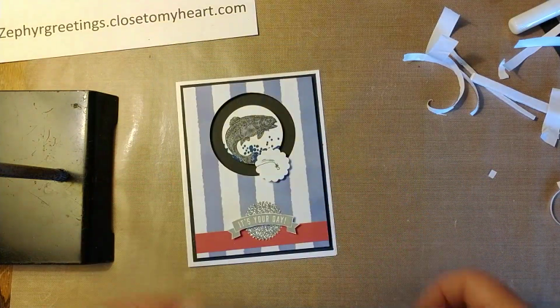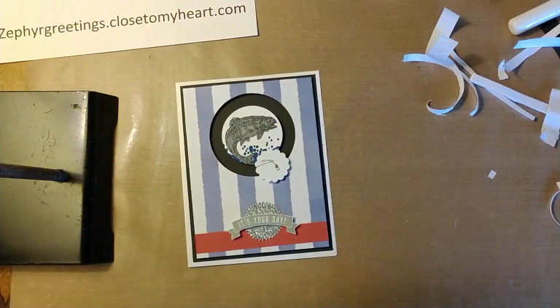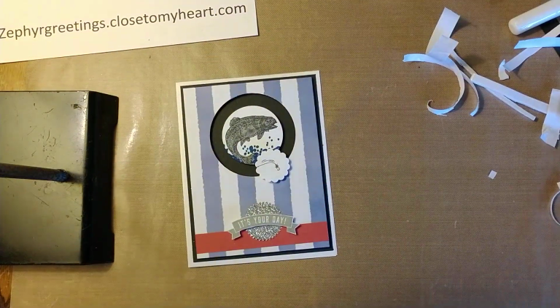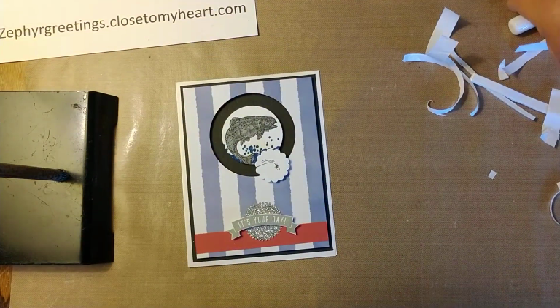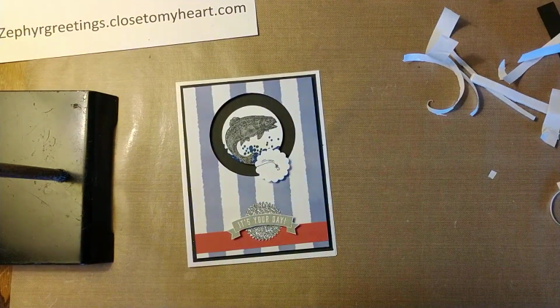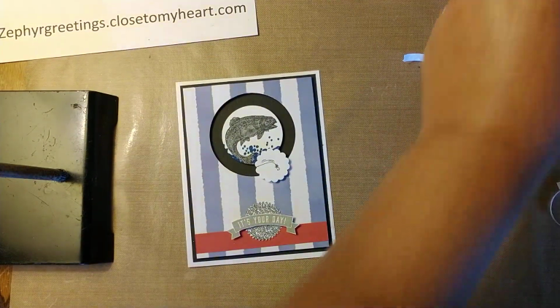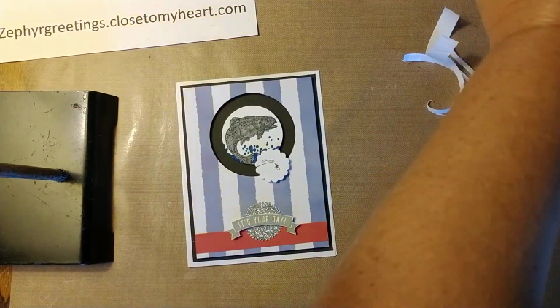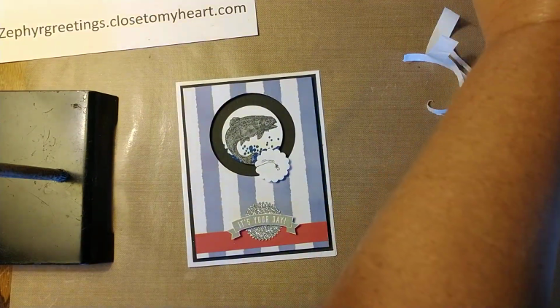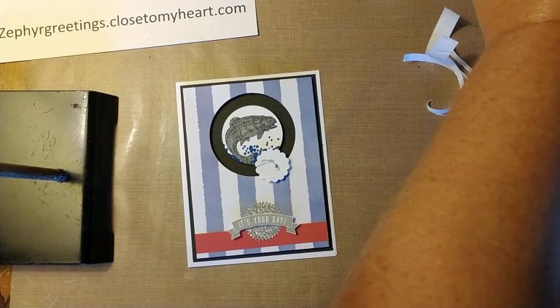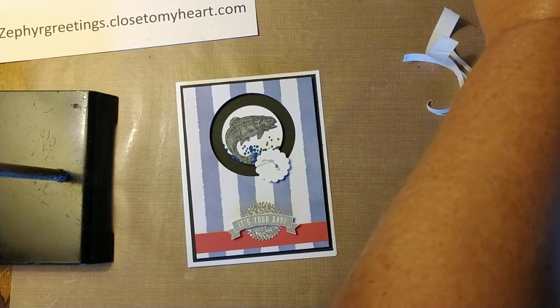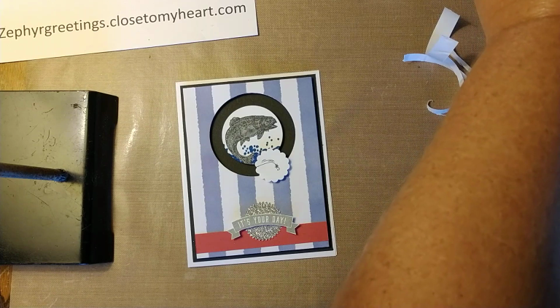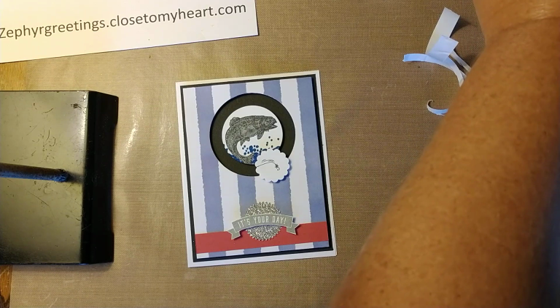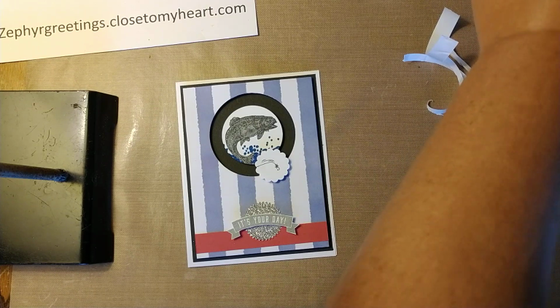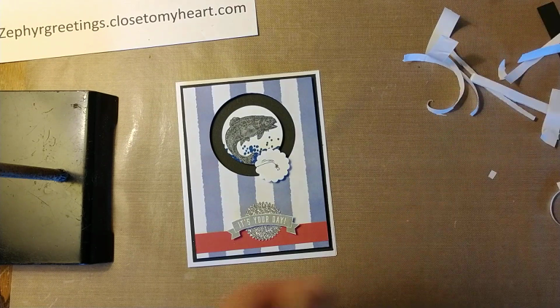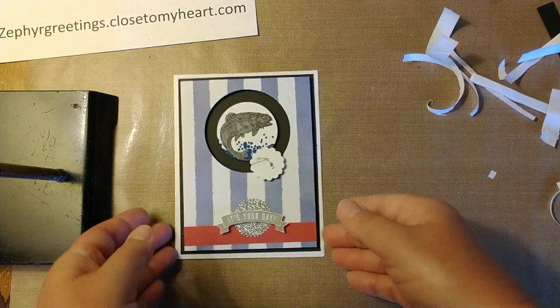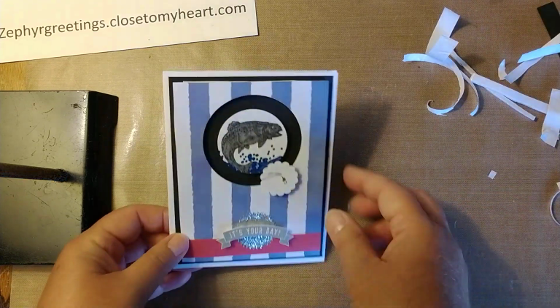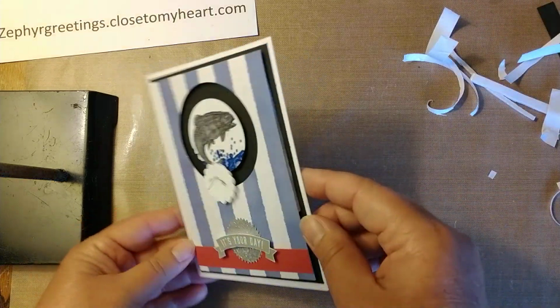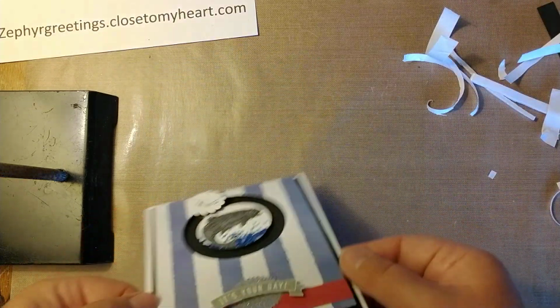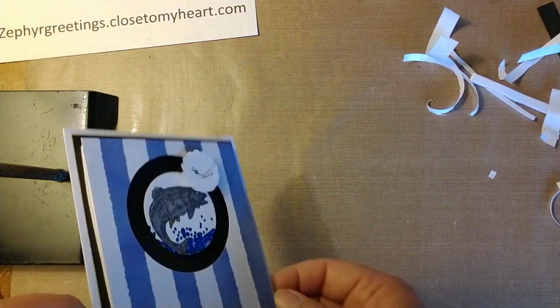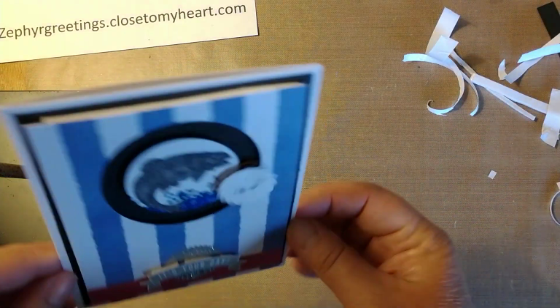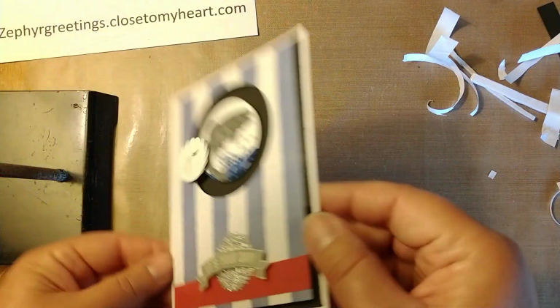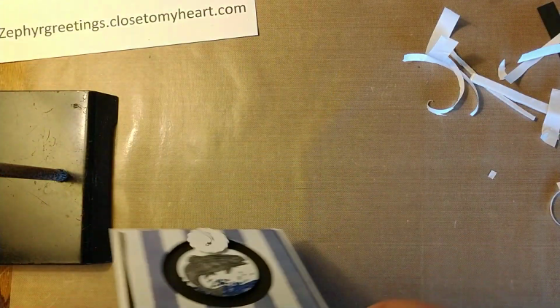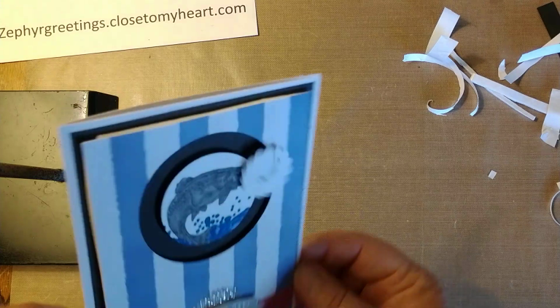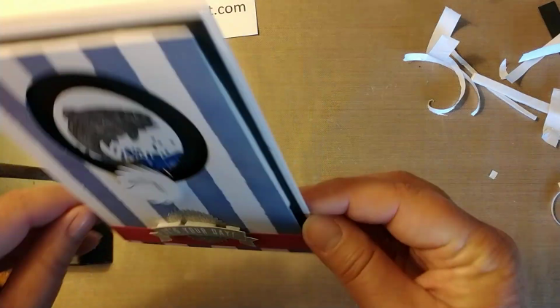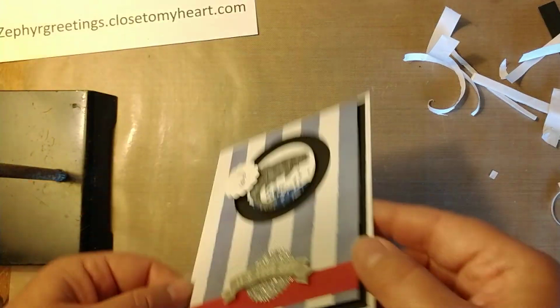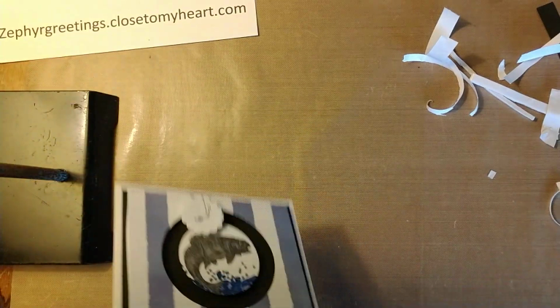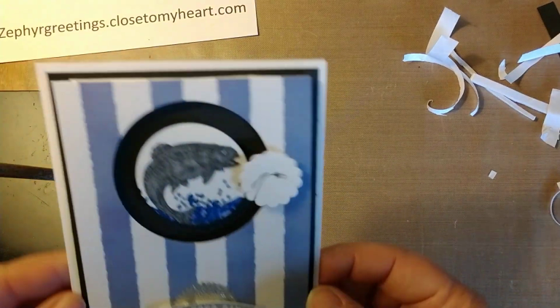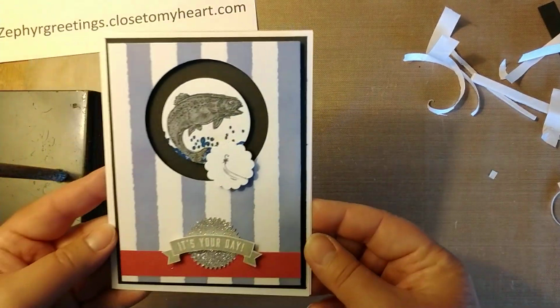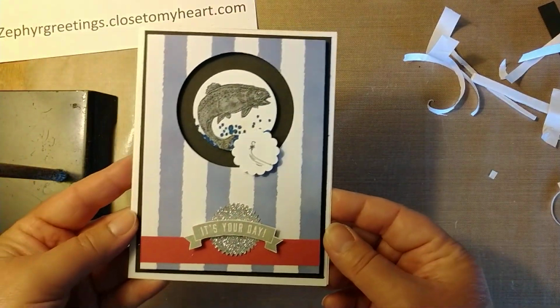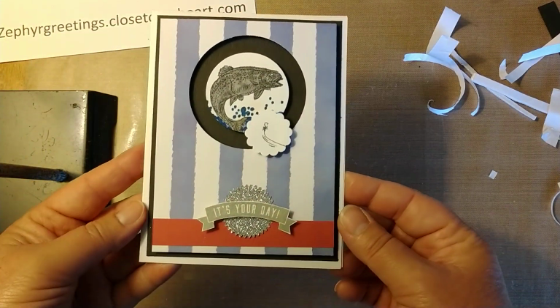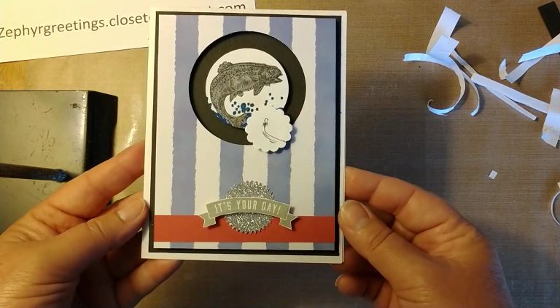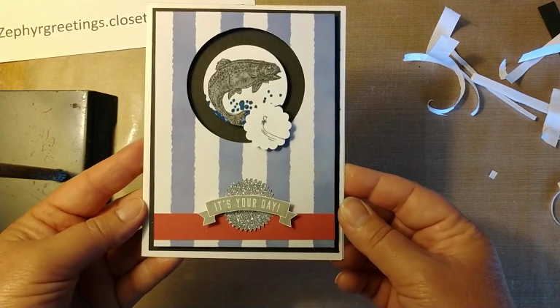I put happy birthday inside and that is the card — that is our single spinner card.